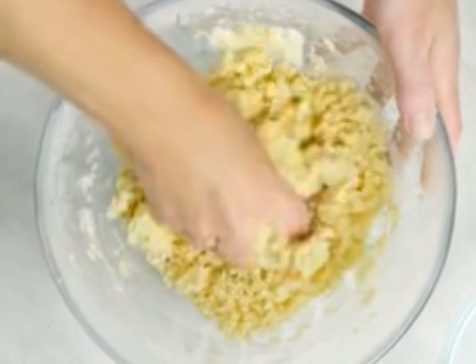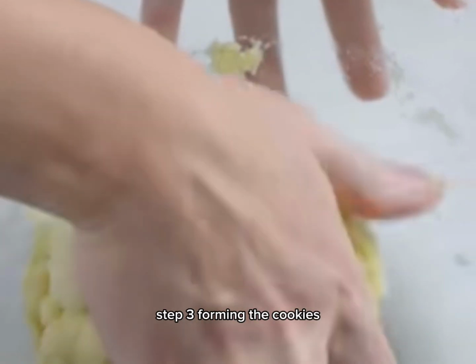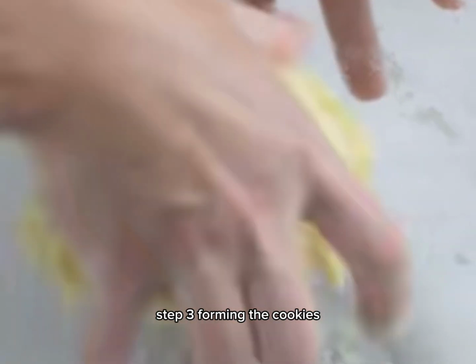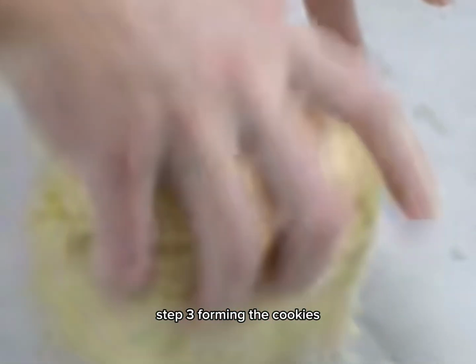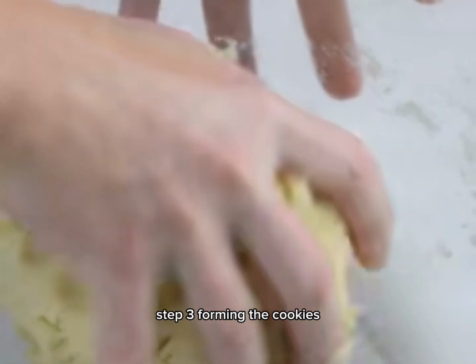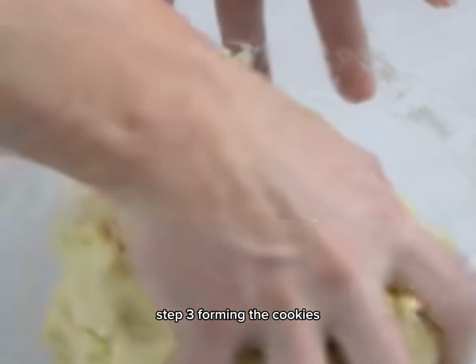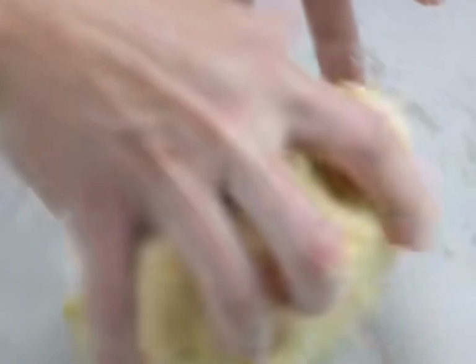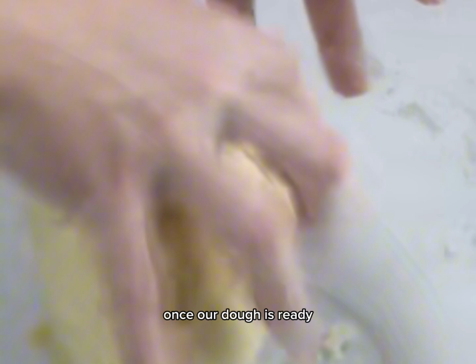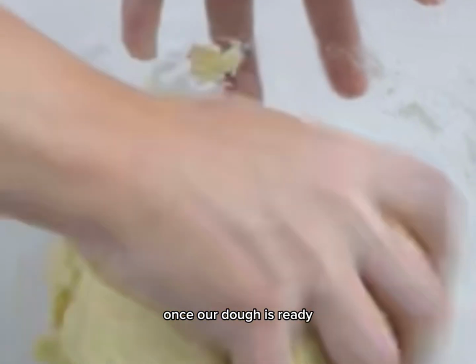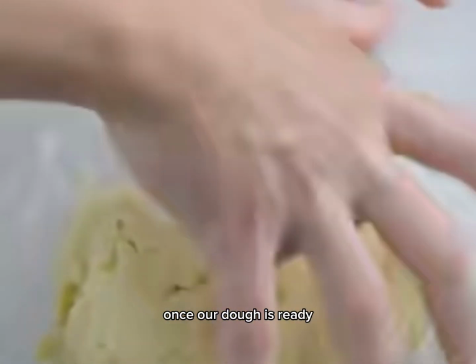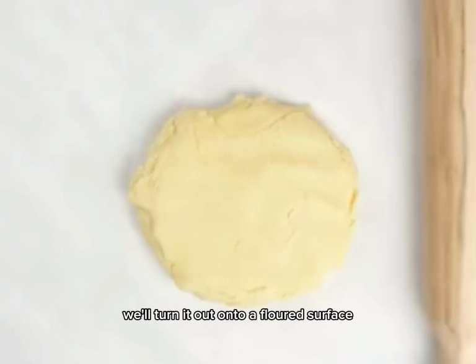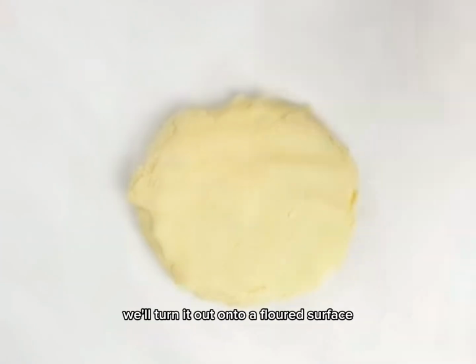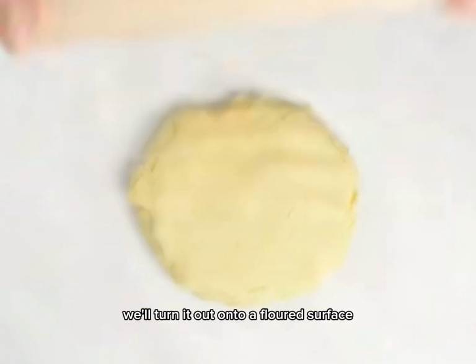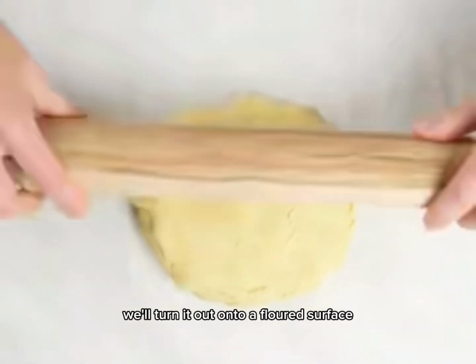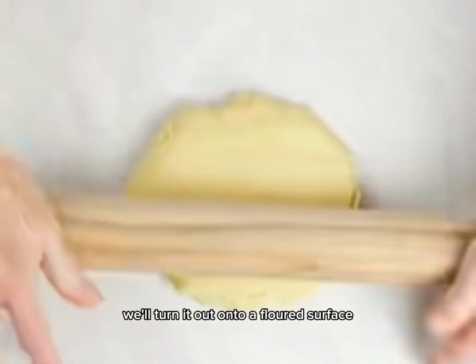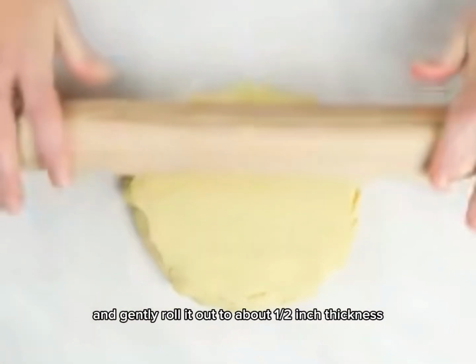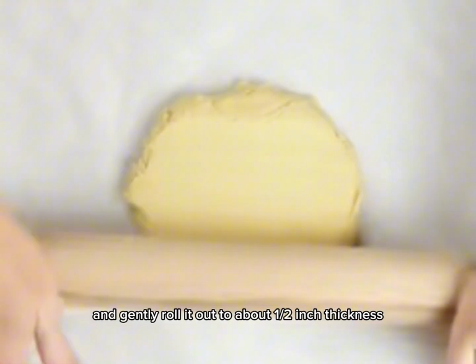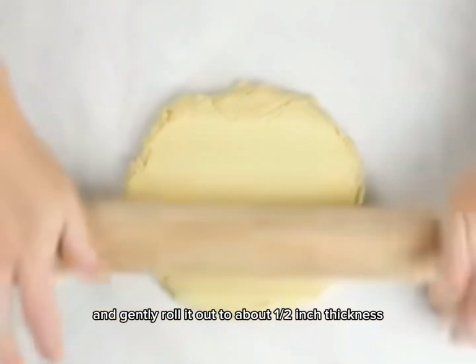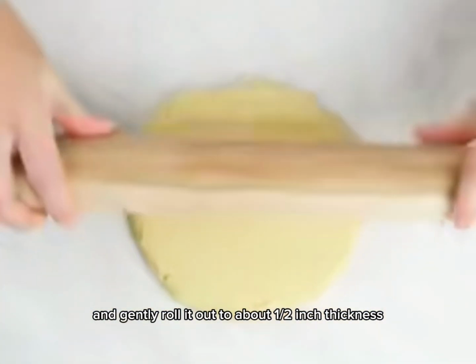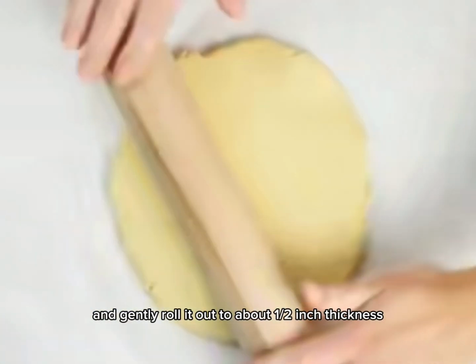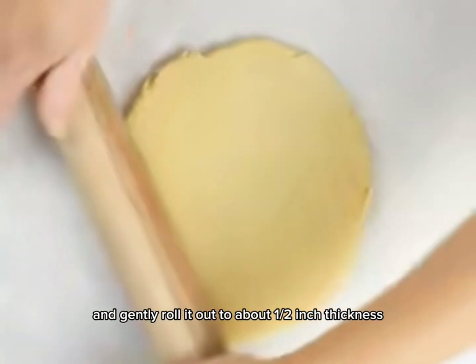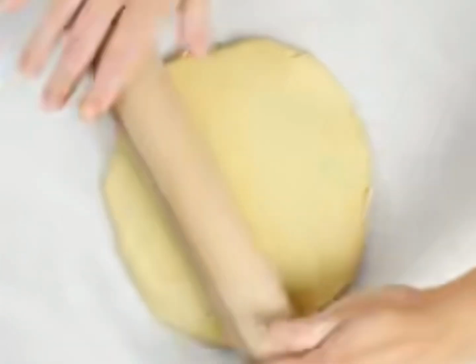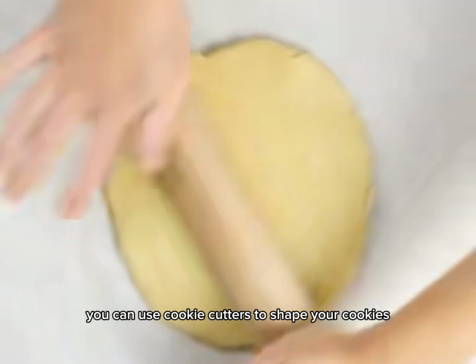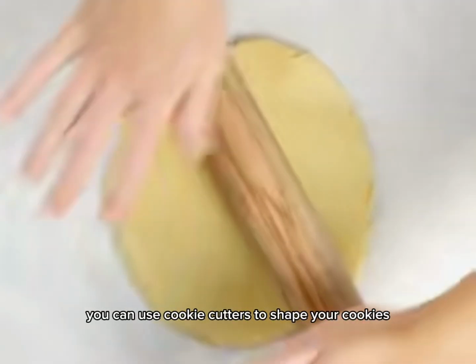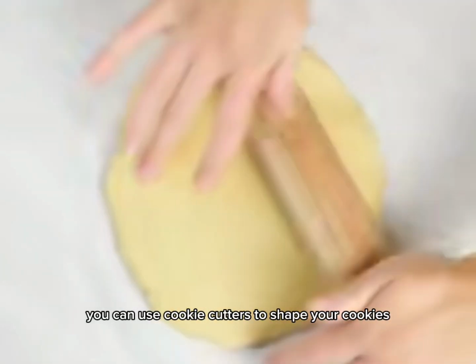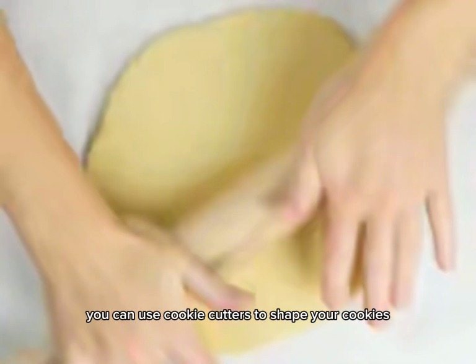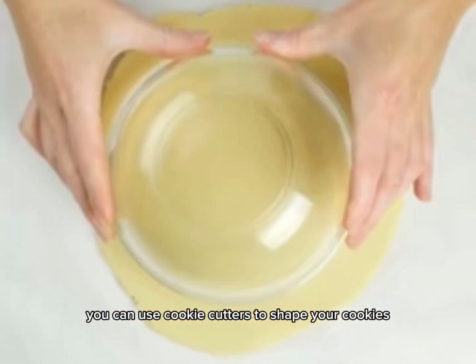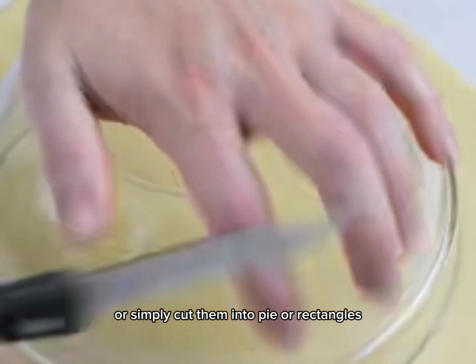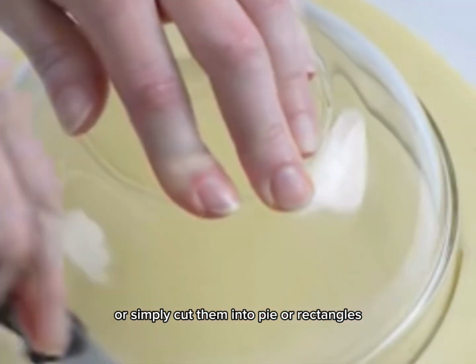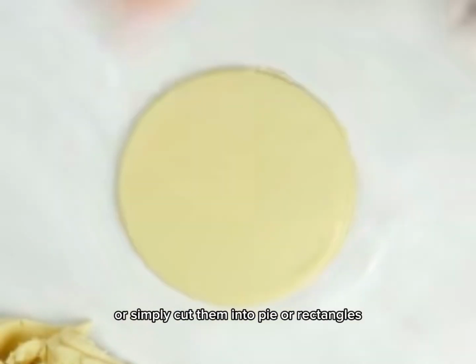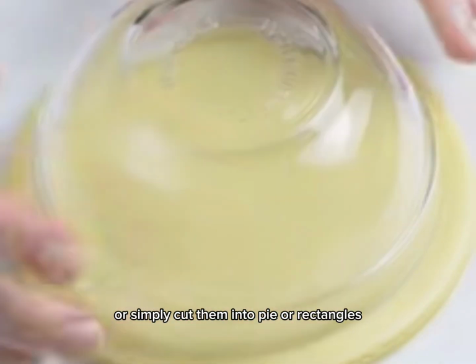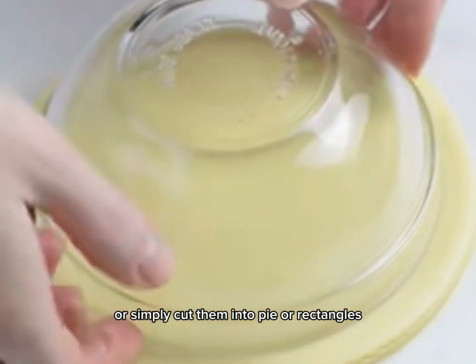Step 3: forming the cookies. Once our dough is ready, we'll turn it out onto a floured surface and gently roll it out to about a half-inch thickness. You can use cookie cutters to shape your cookies, or simply cut them into squares or rectangles.